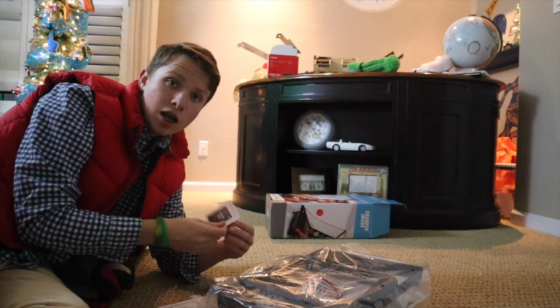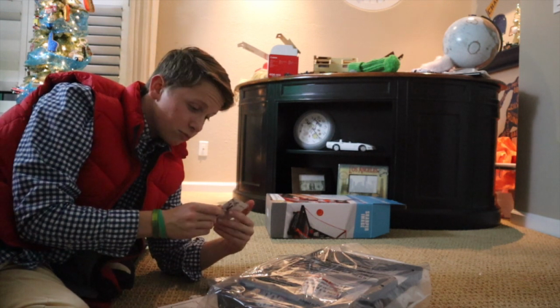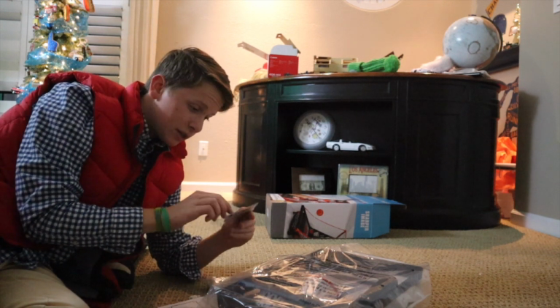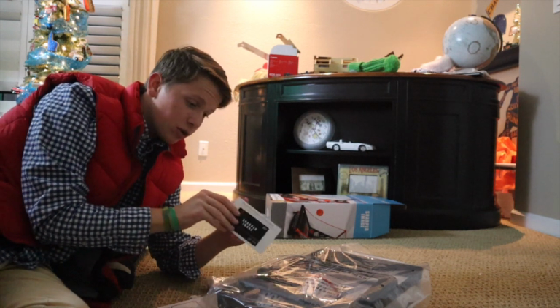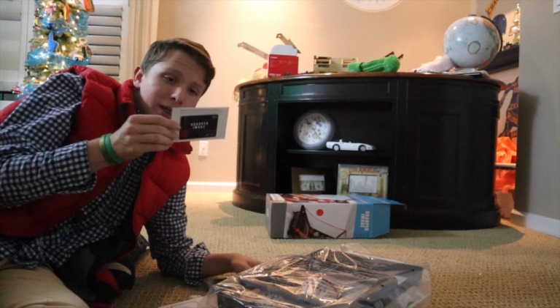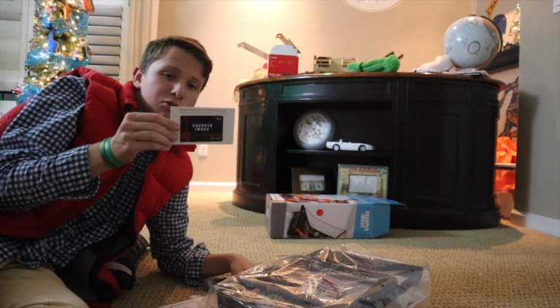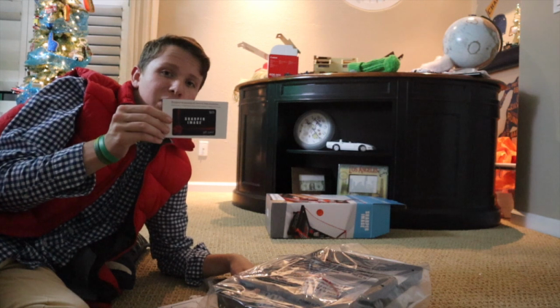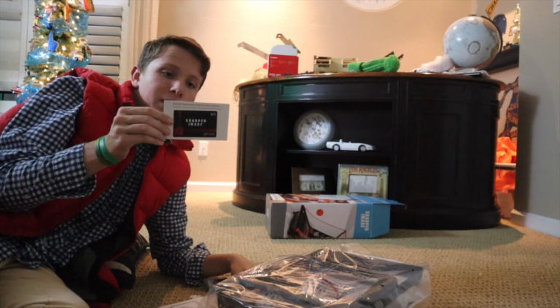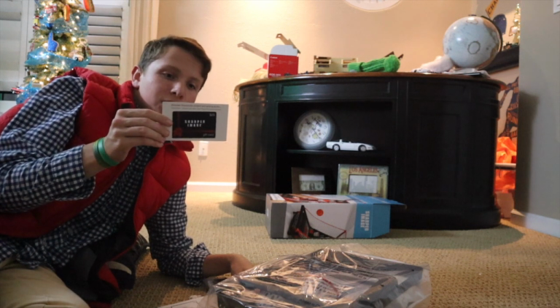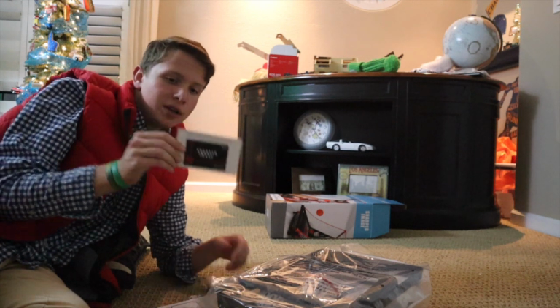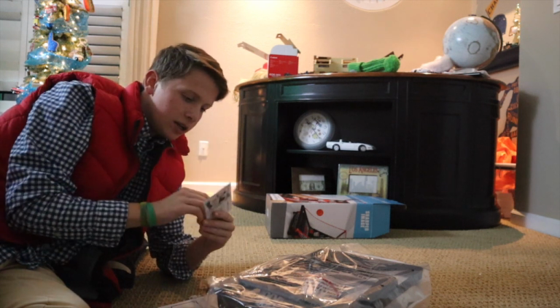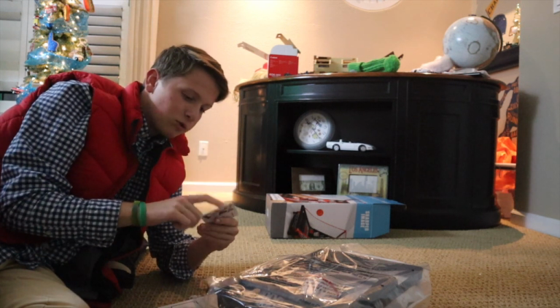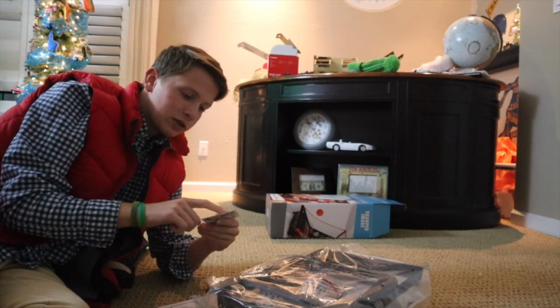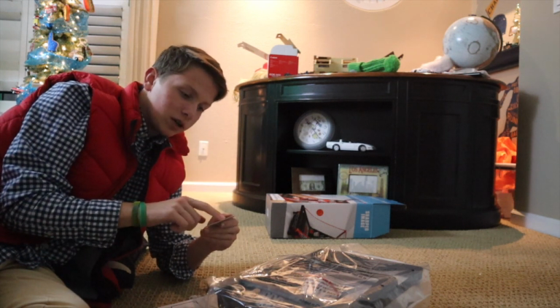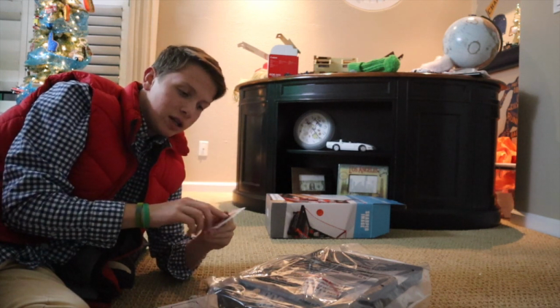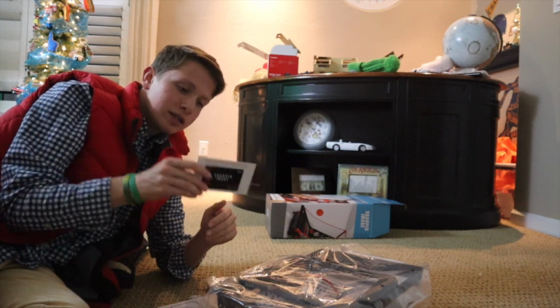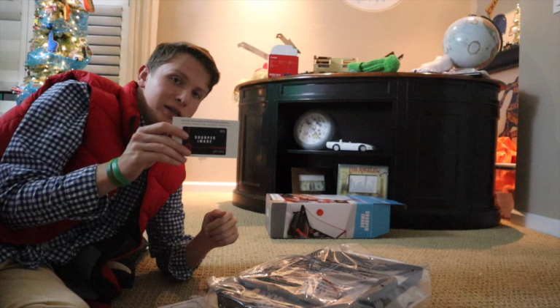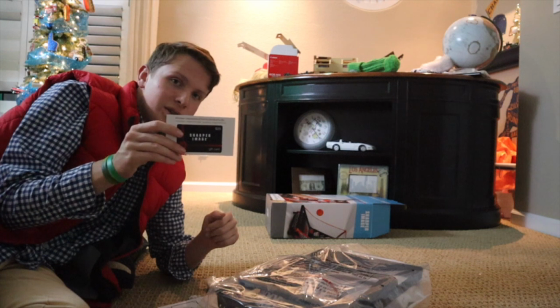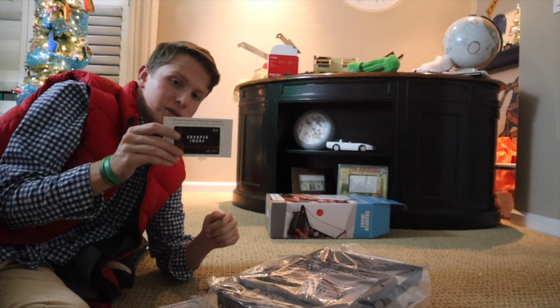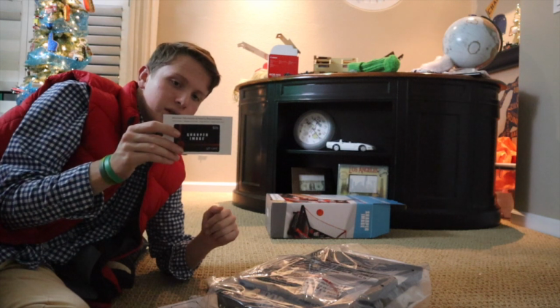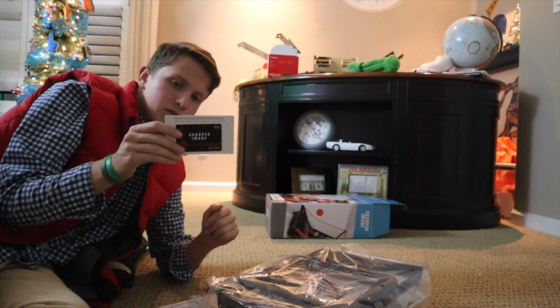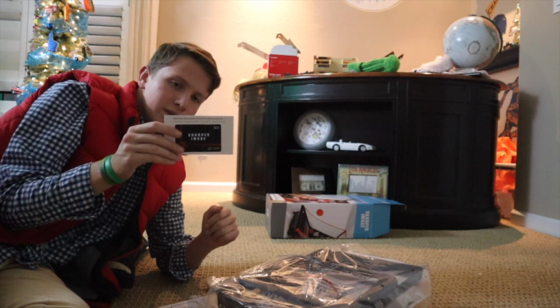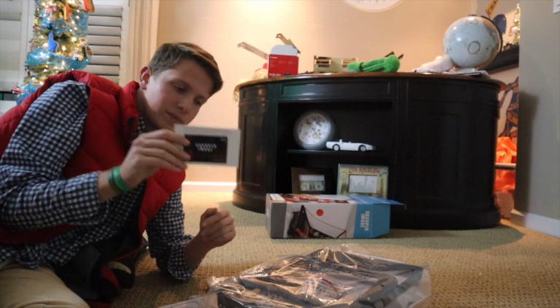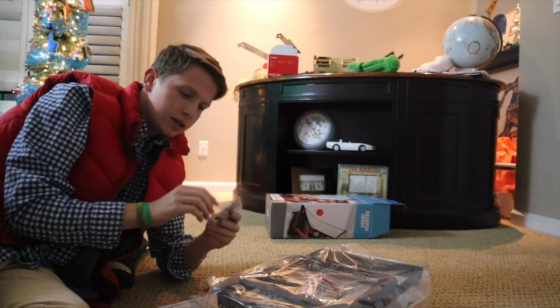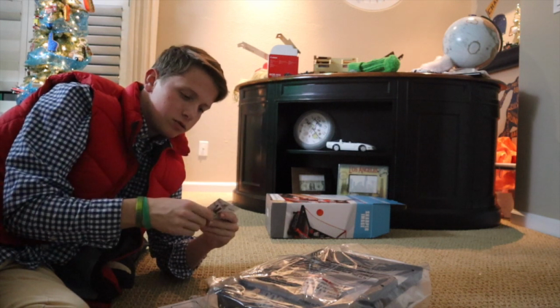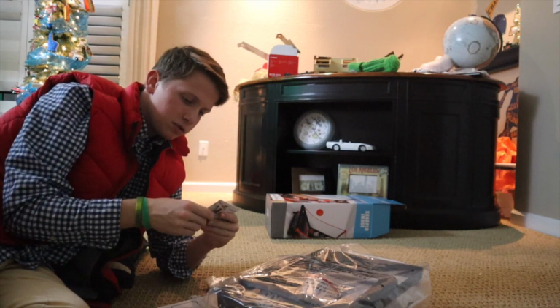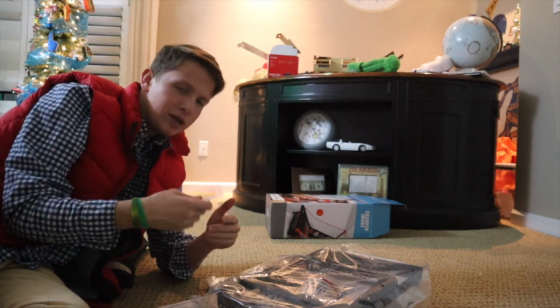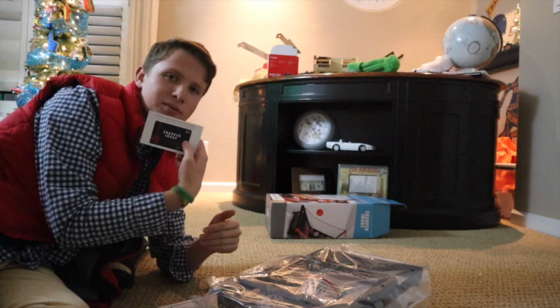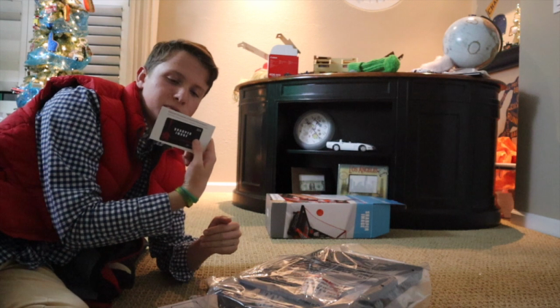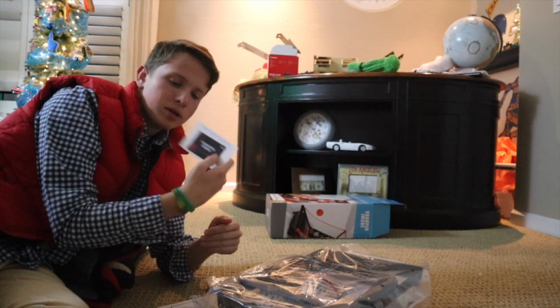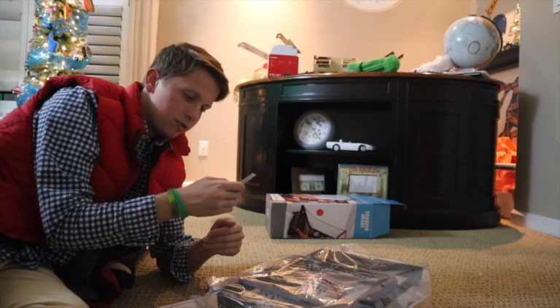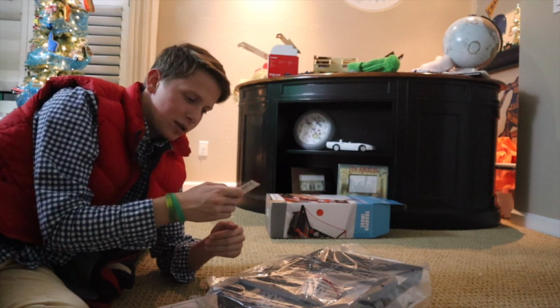This is a really great deal. It came with a Sharper gift card — it's a $25 gift card. It's amazing, super duper amazing!